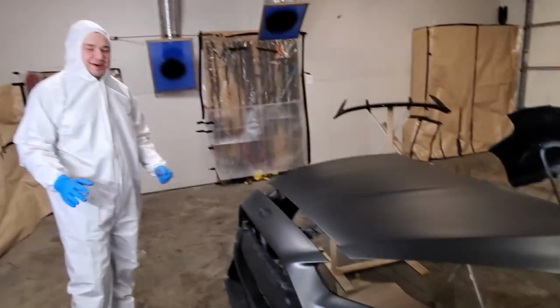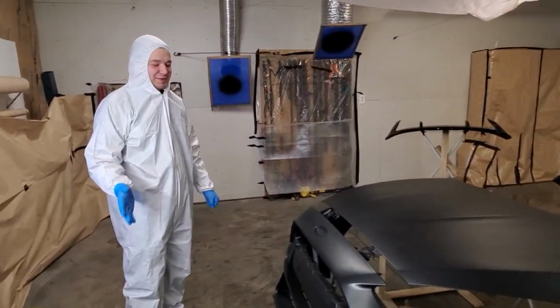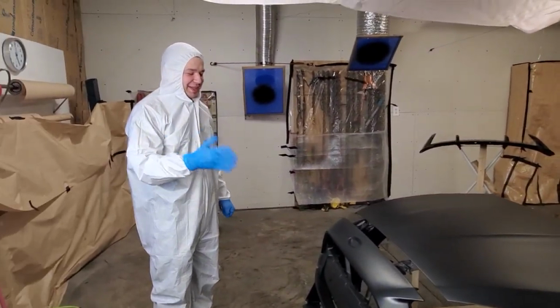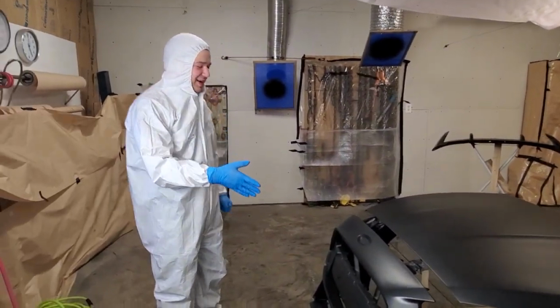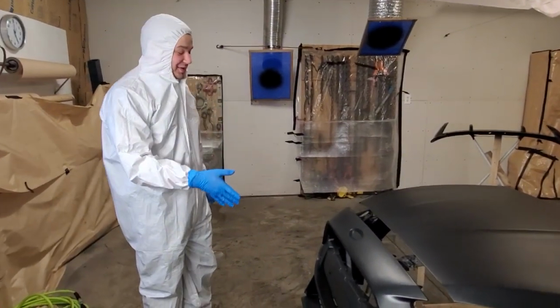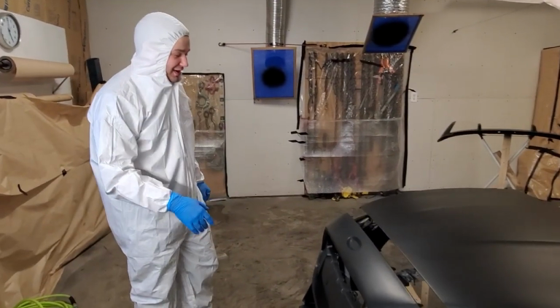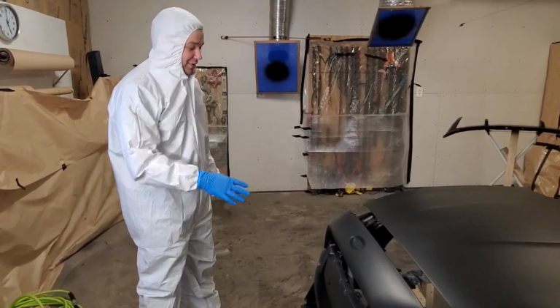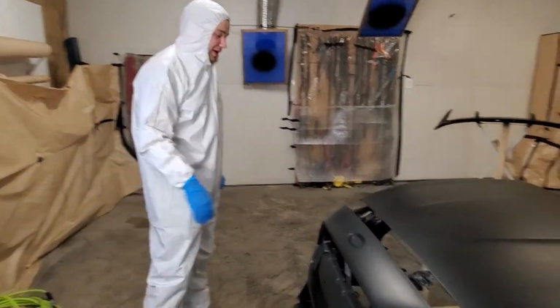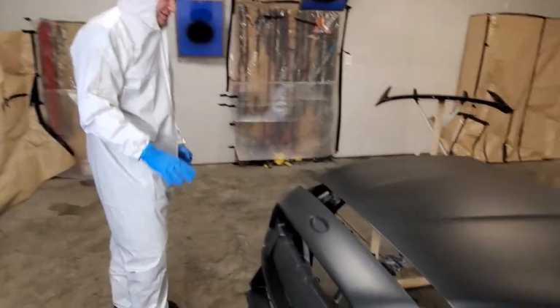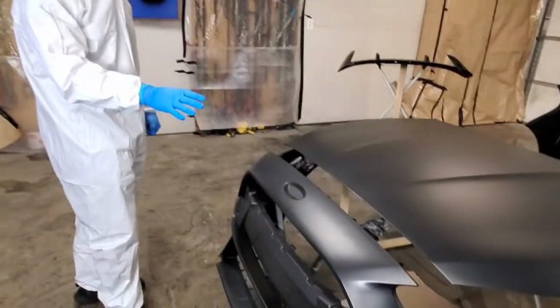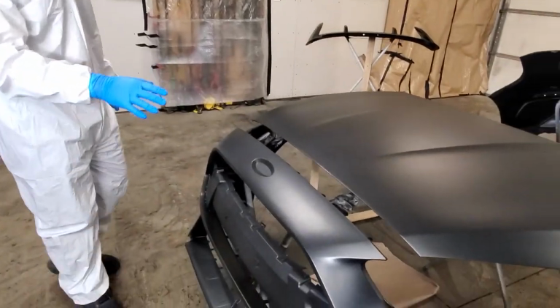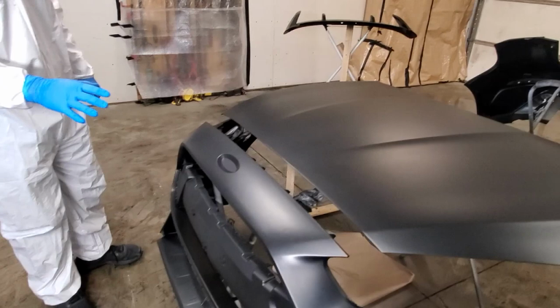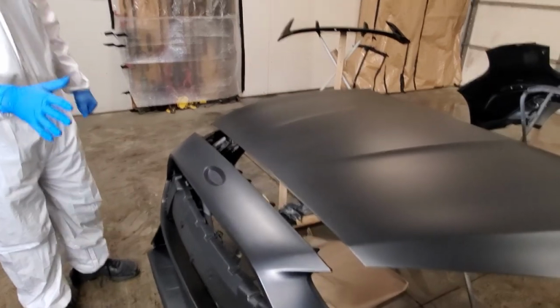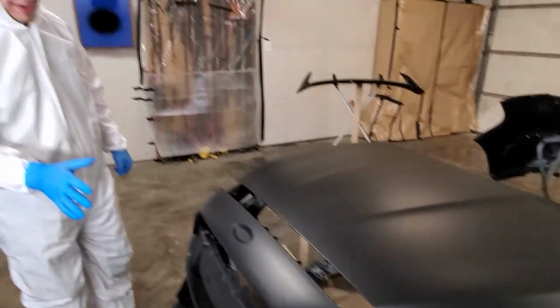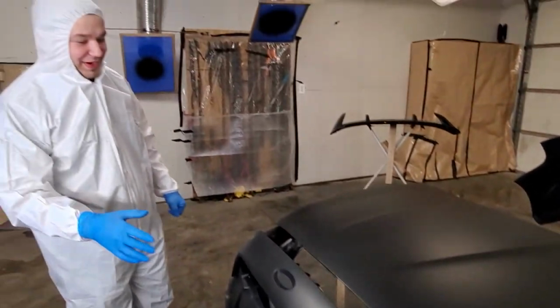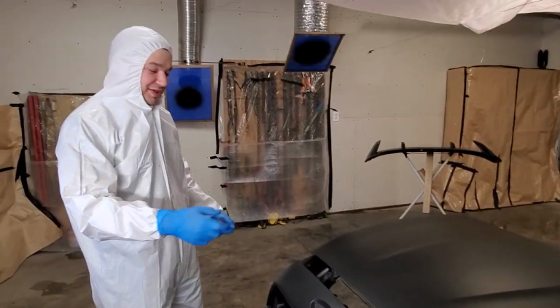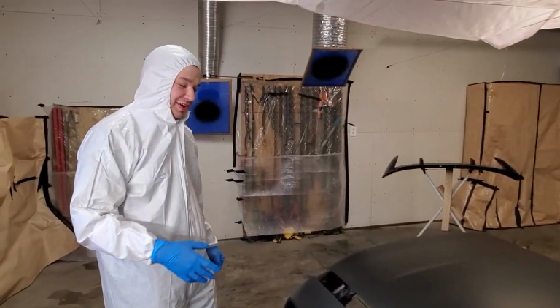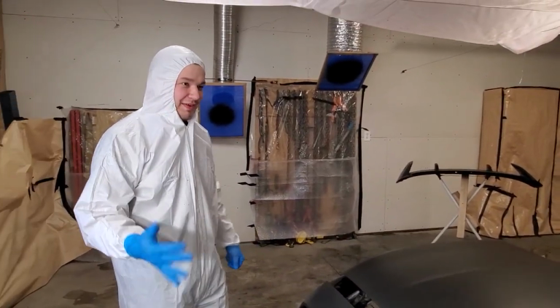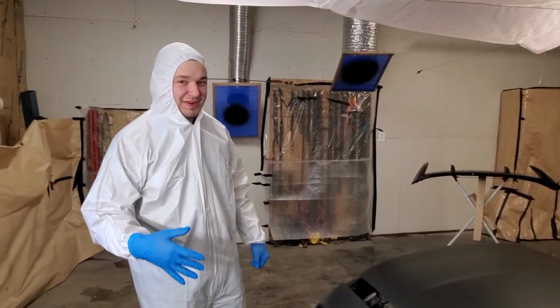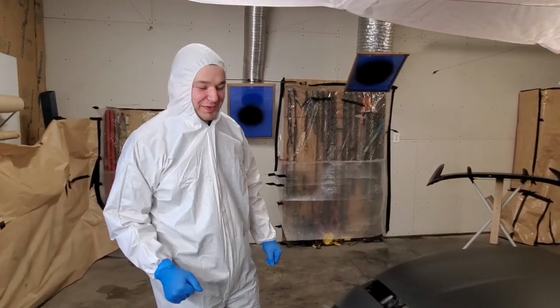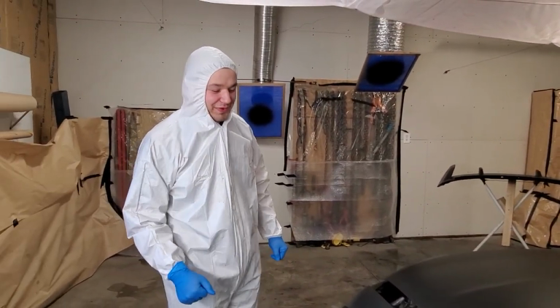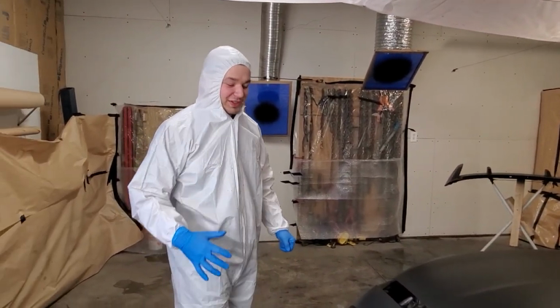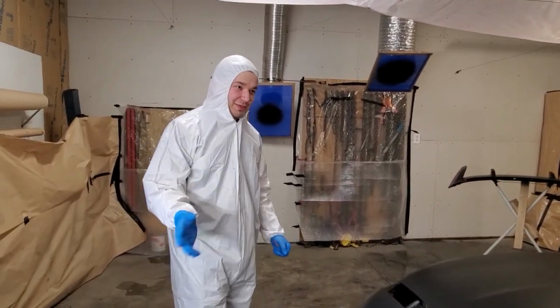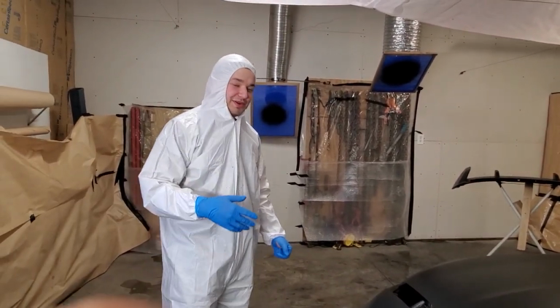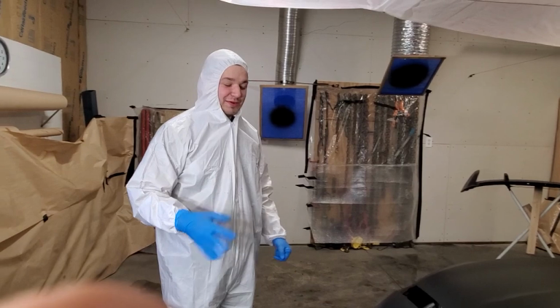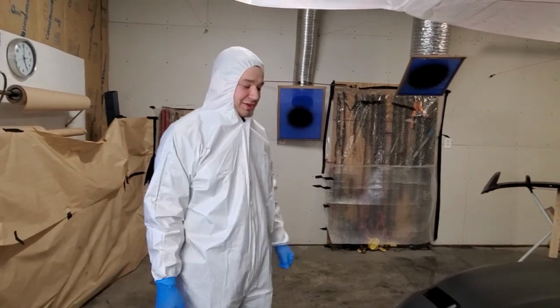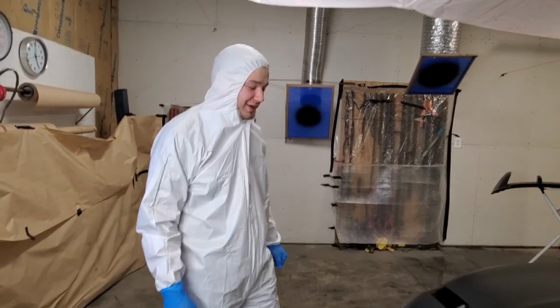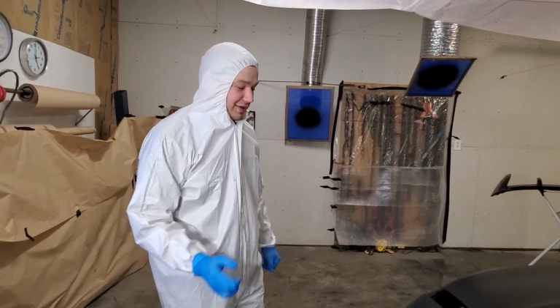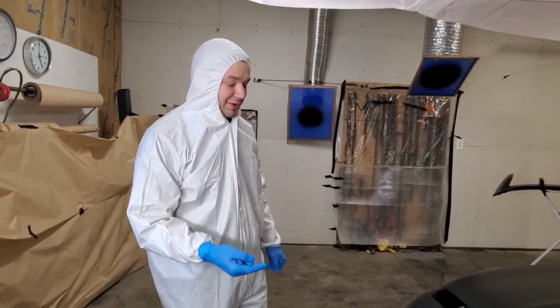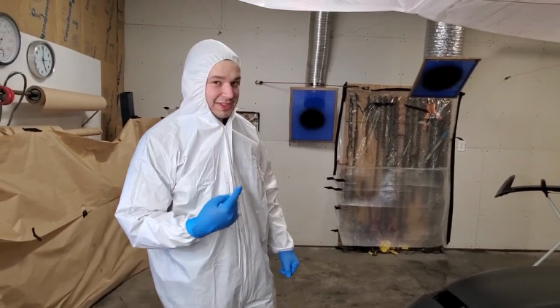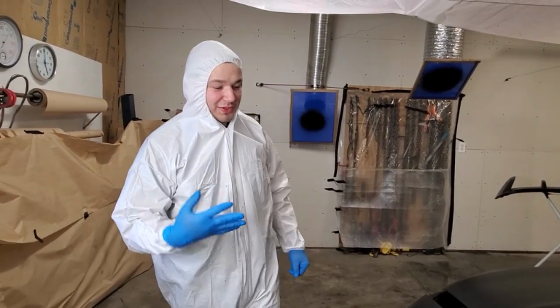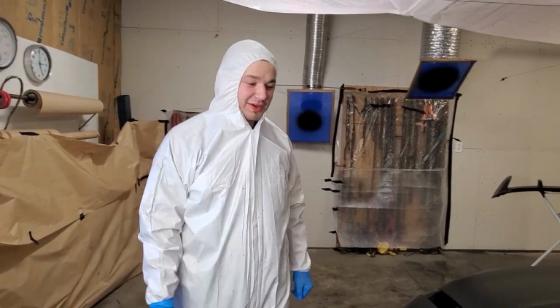We just got the paint on, it looks good, everything went on pretty nice. It's a bit cloudy with no eye, but we're going to put some clear on it. I remember a vehicle we painted before — it was a little cloudy, put some clear on it and it was all good to go. So now we're going to mask up and put some clear on.